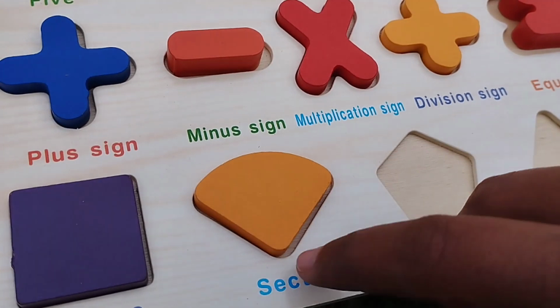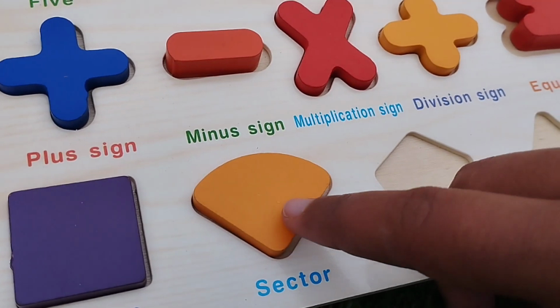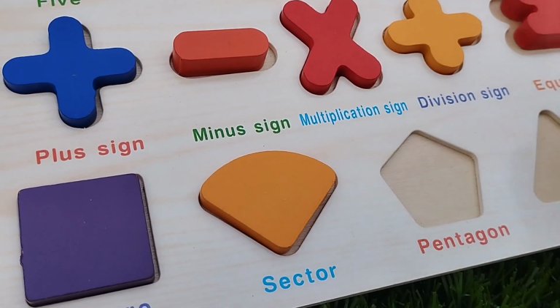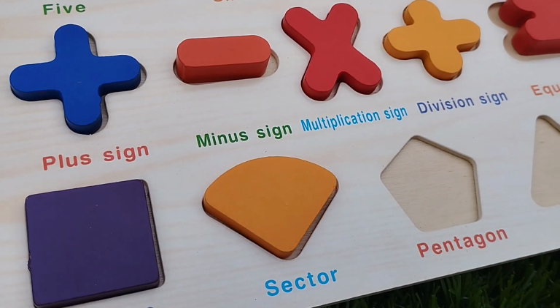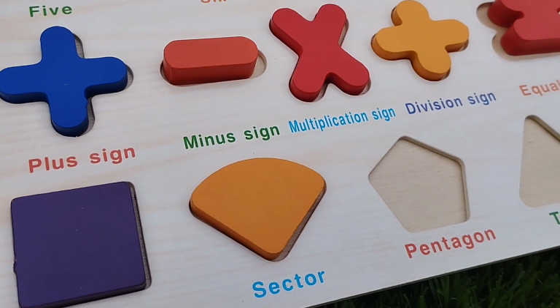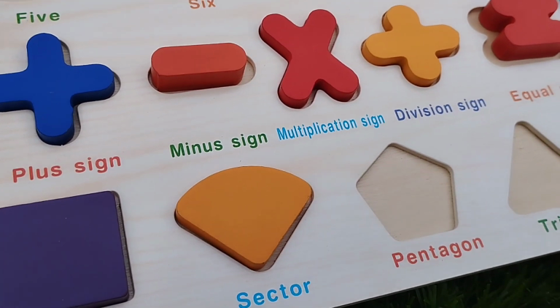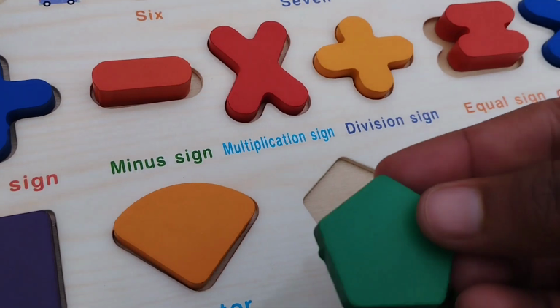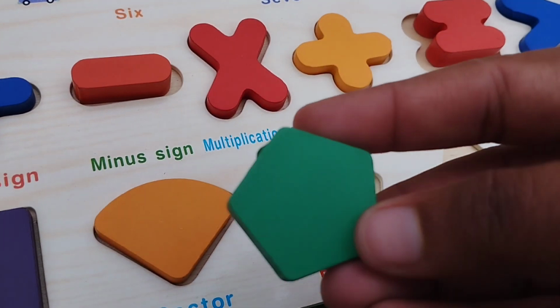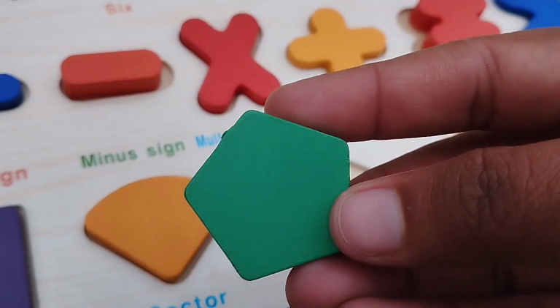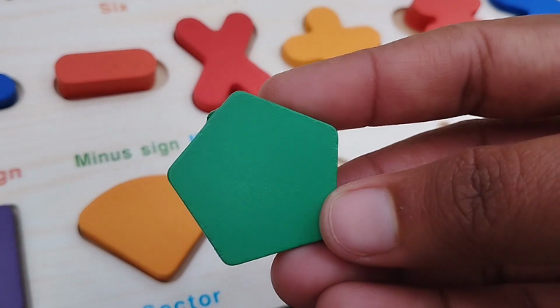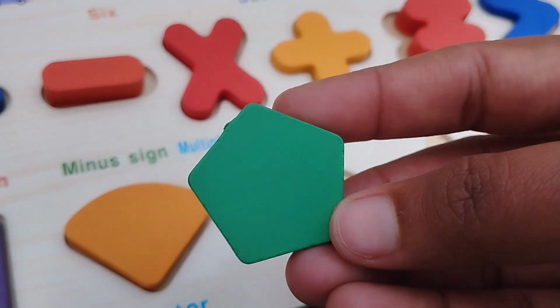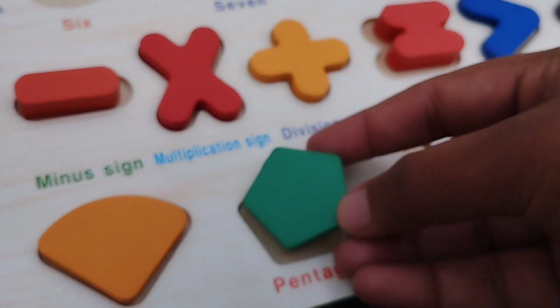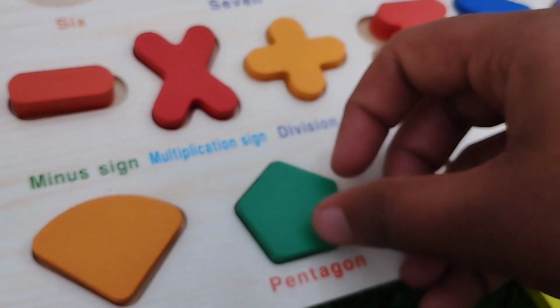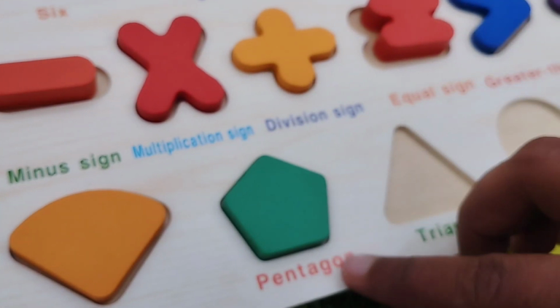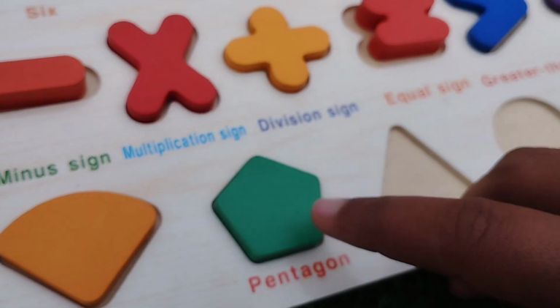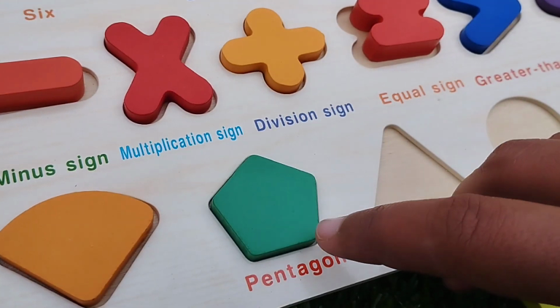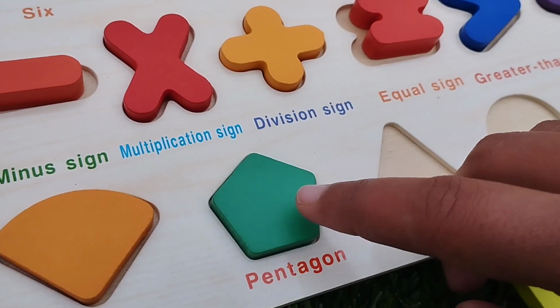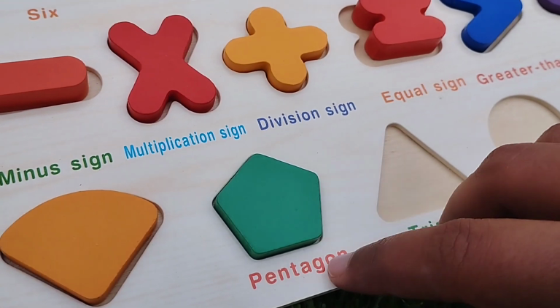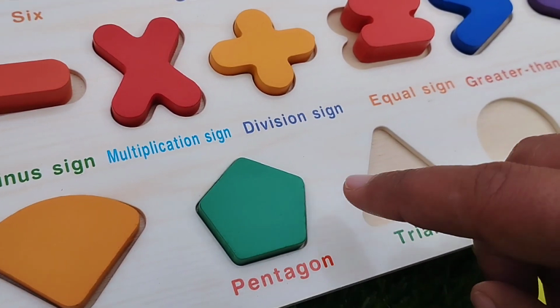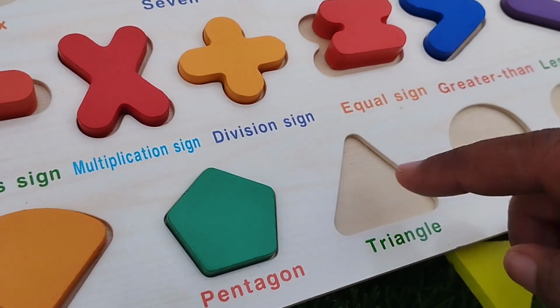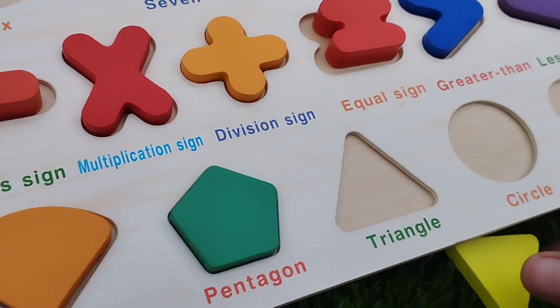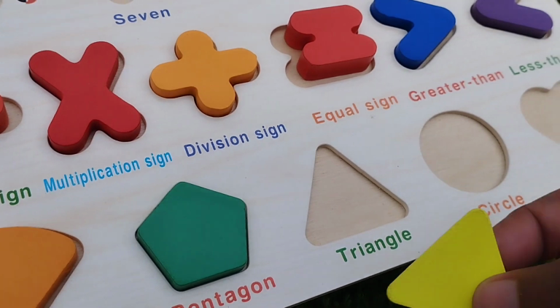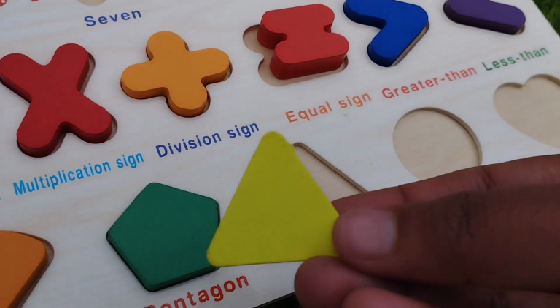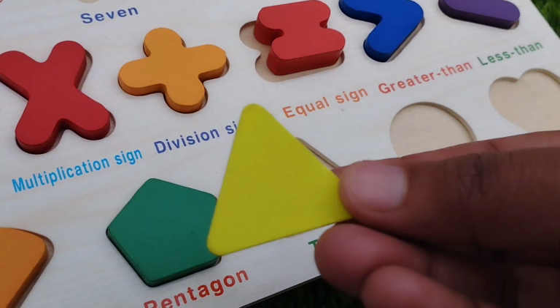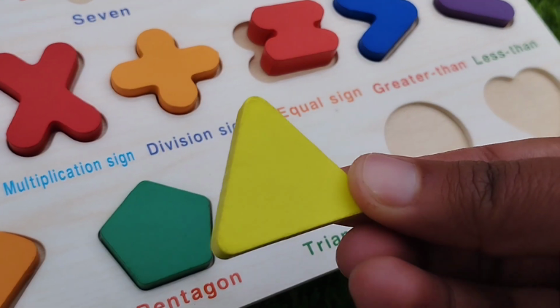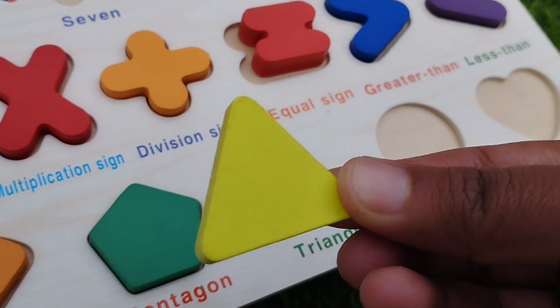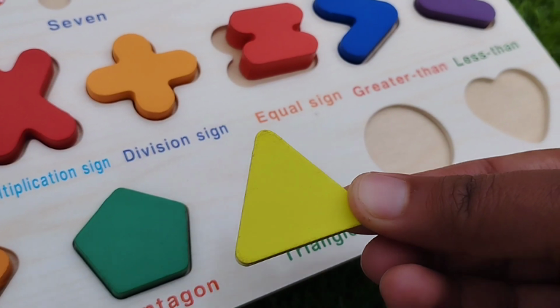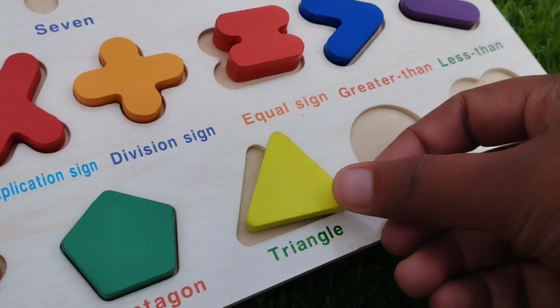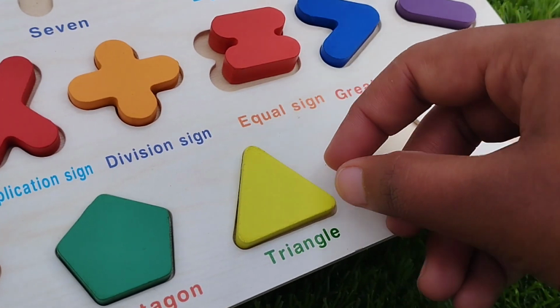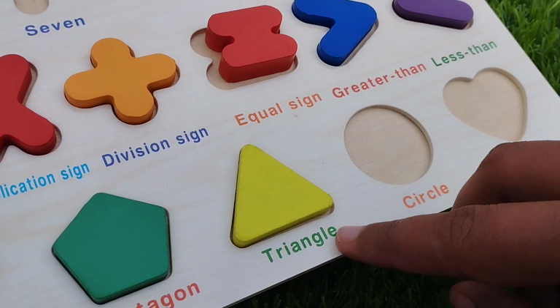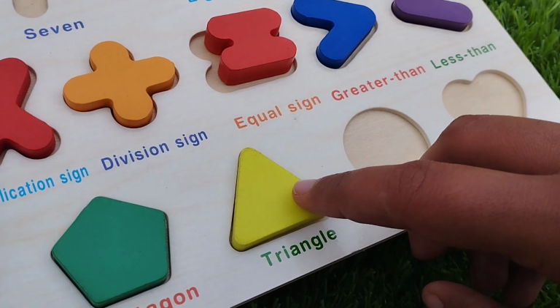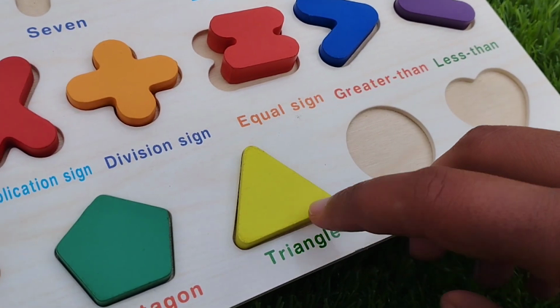Sector. The next one is pentagon. This is pentagon shape. The next one is triangle. This is triangle shape.